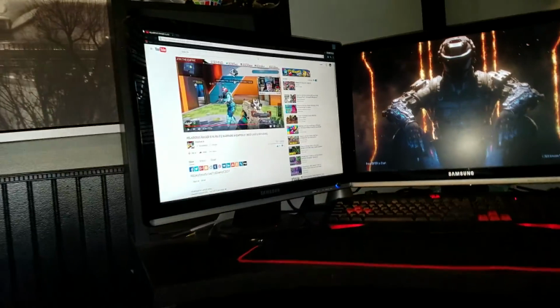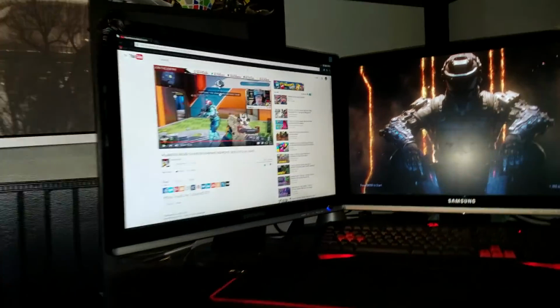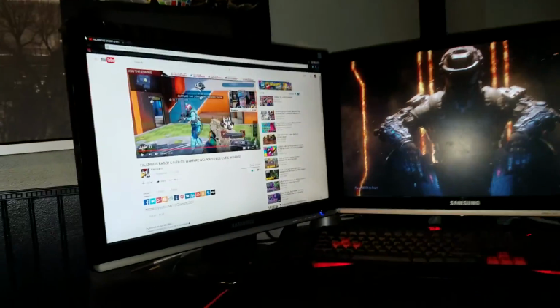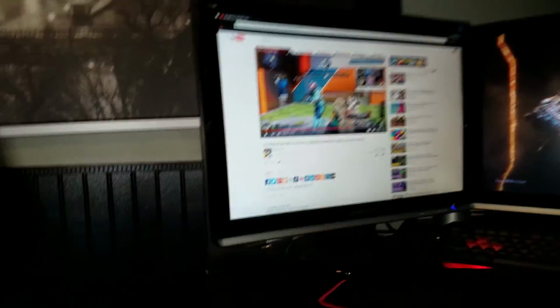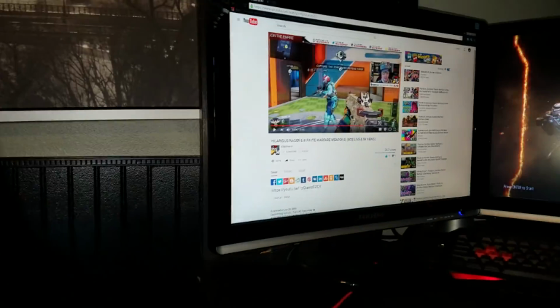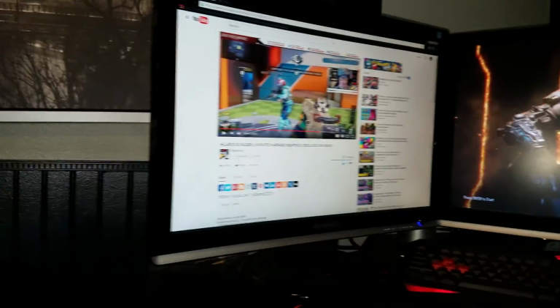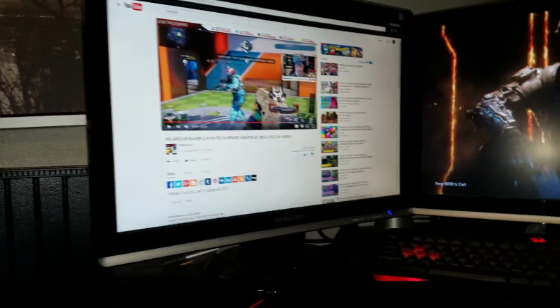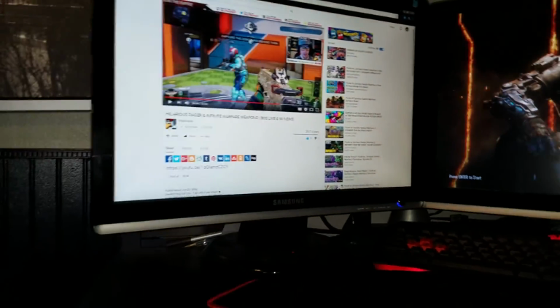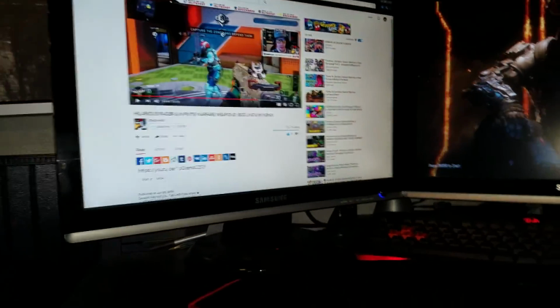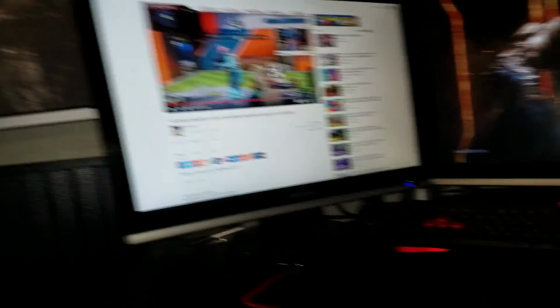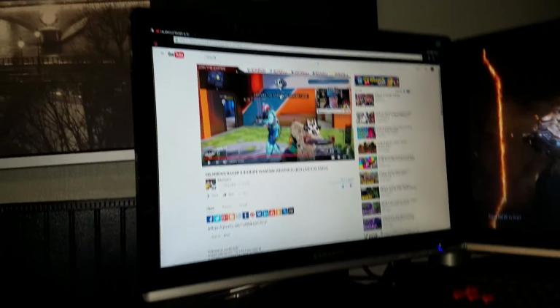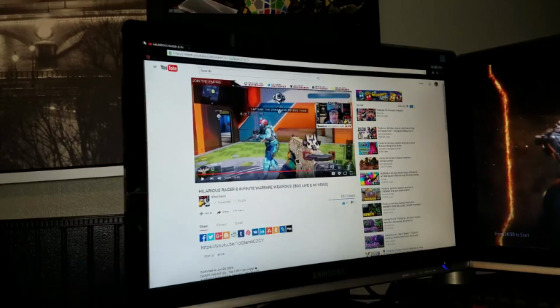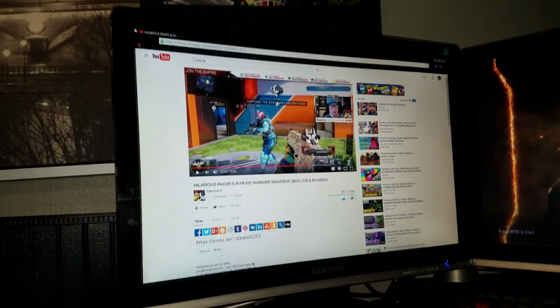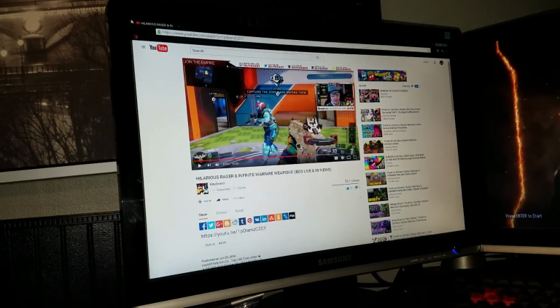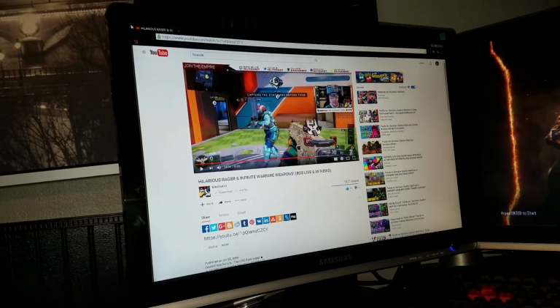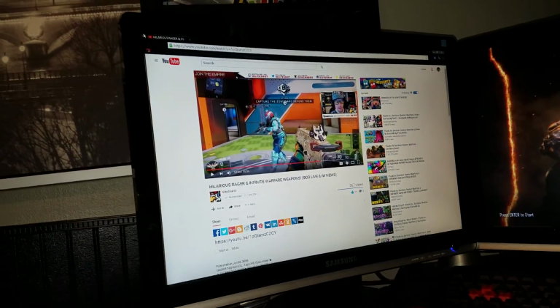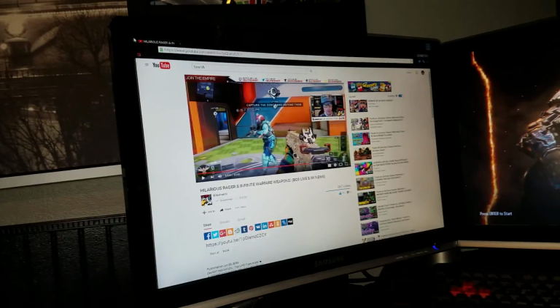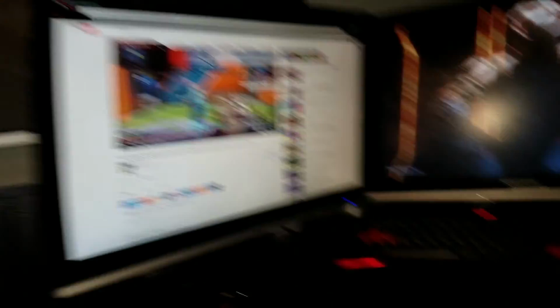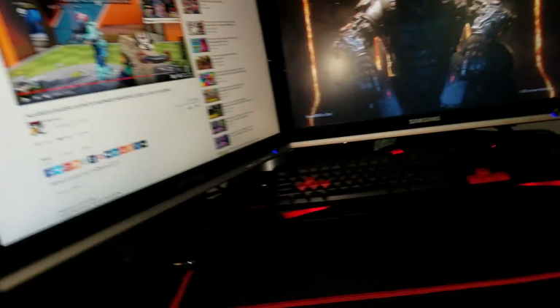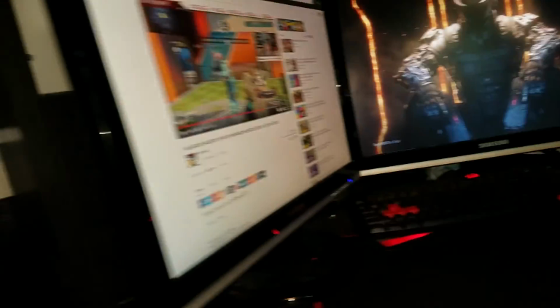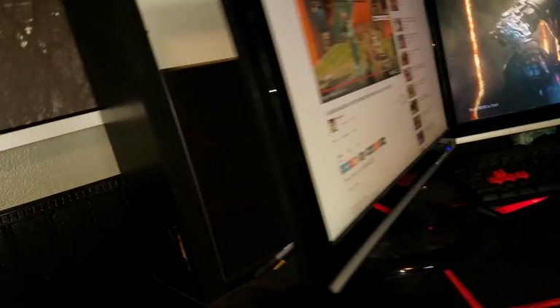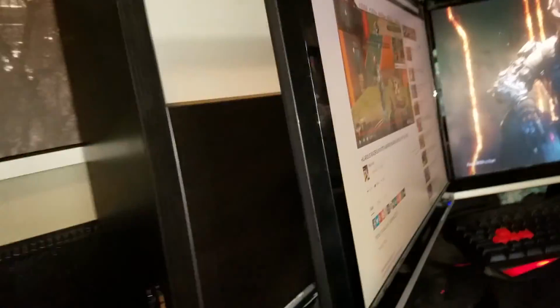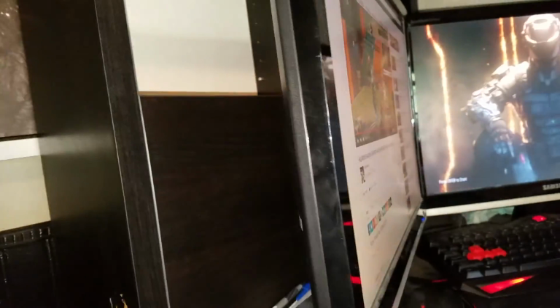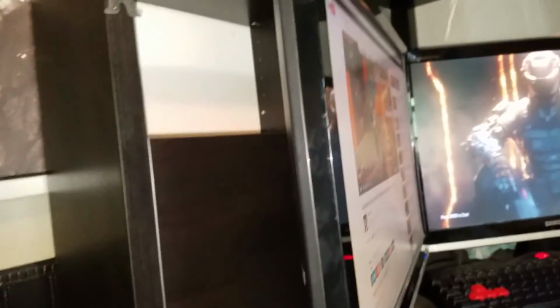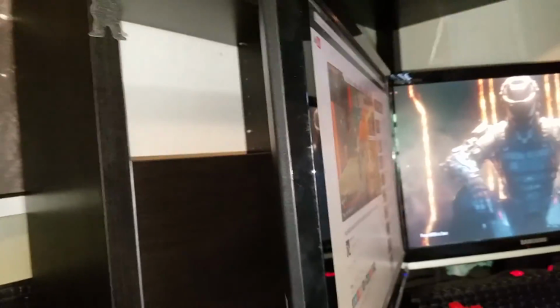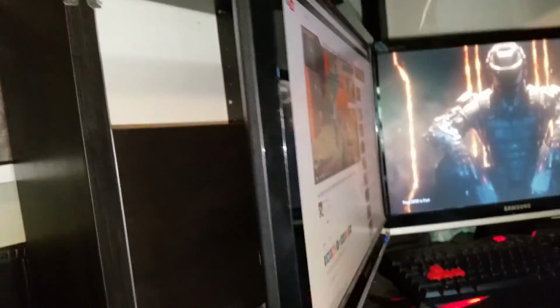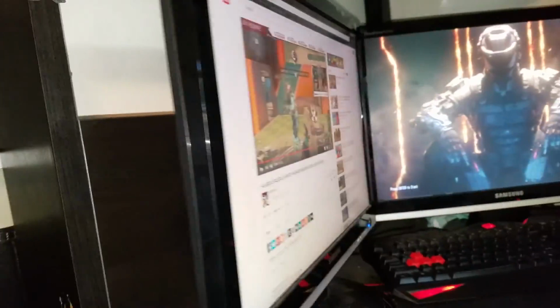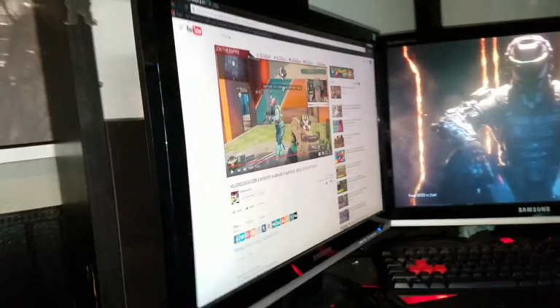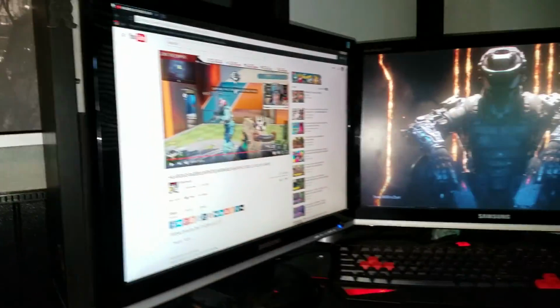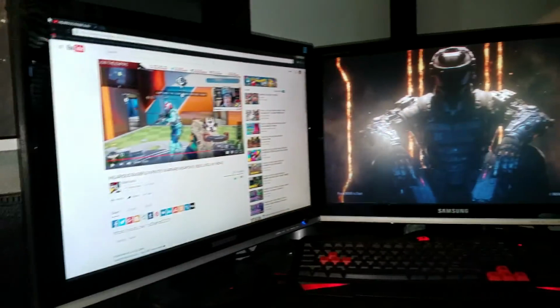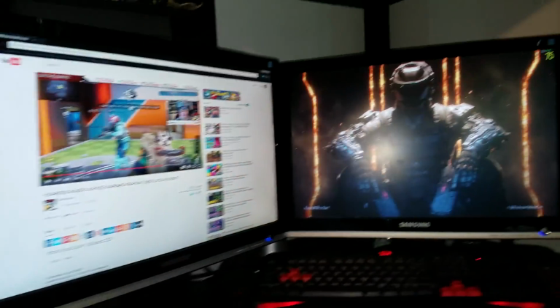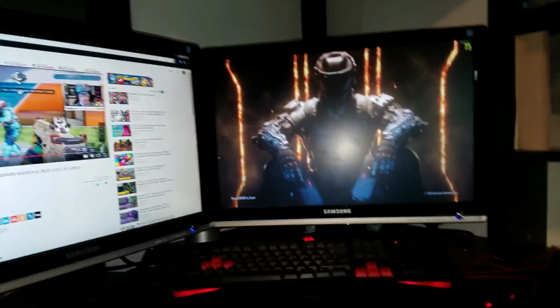Then we have my two monitors, which are Samsung Sync Master 223BWs. They're pretty nice. I actually cleaned my setup just for this video.